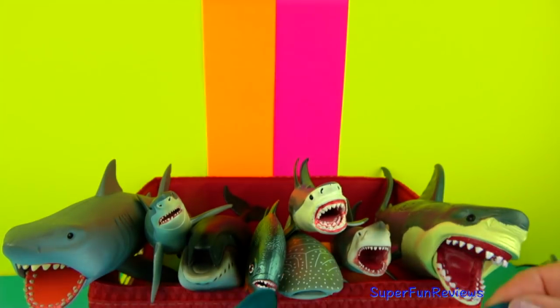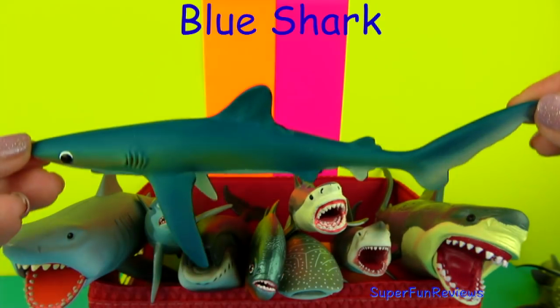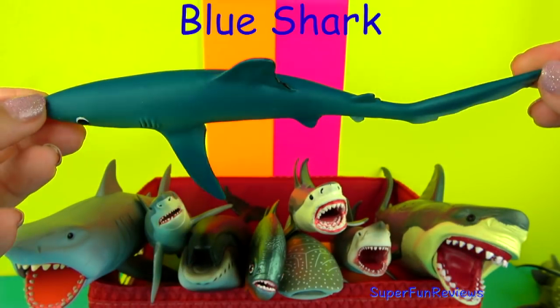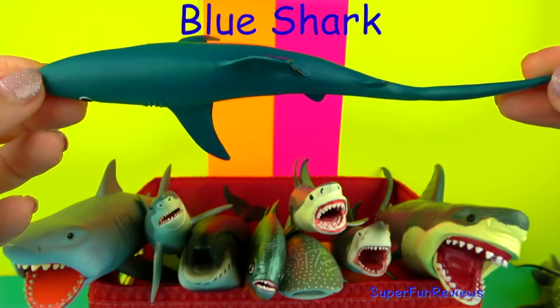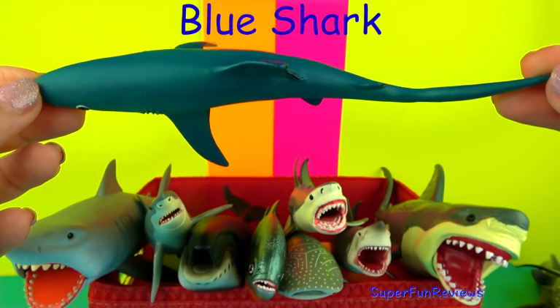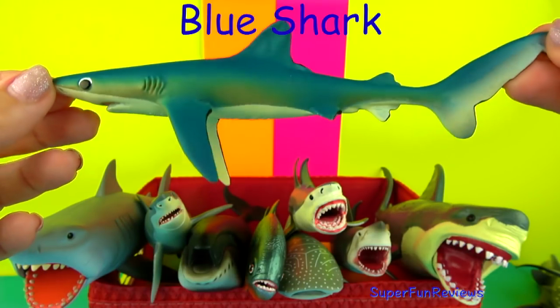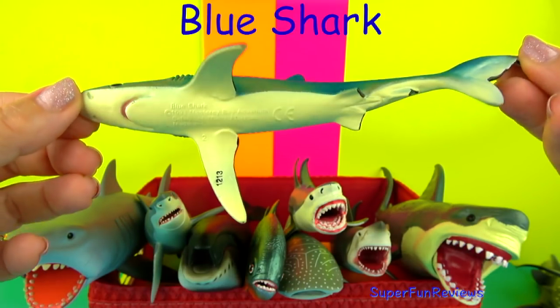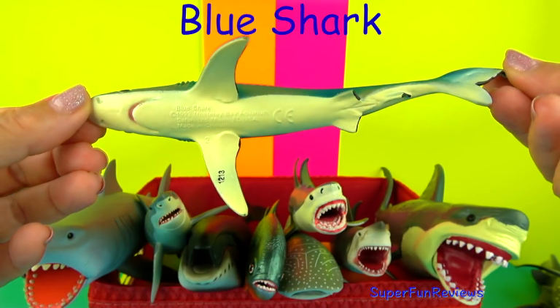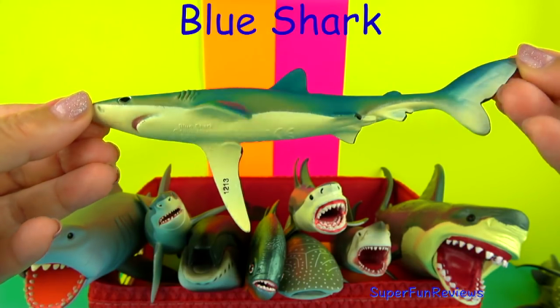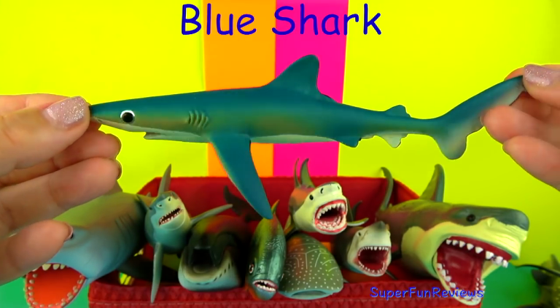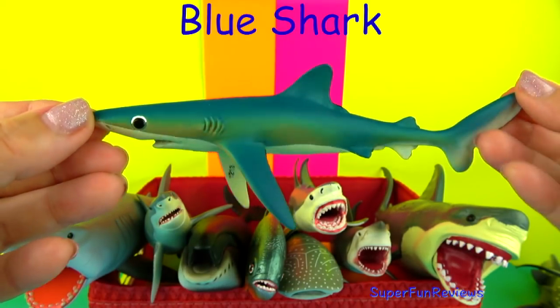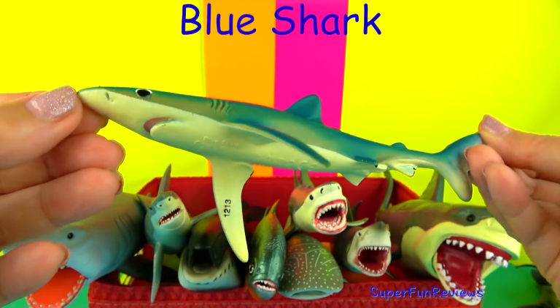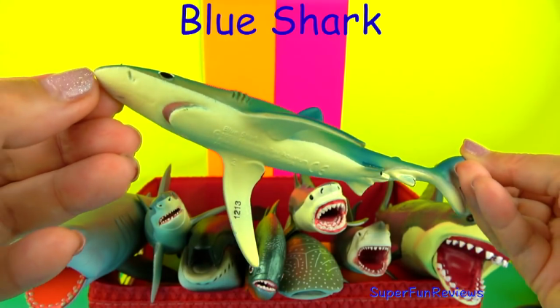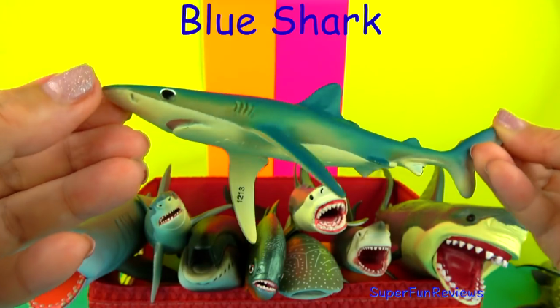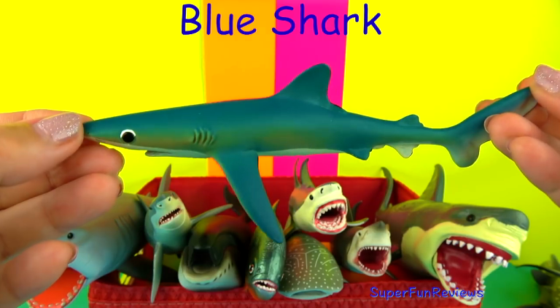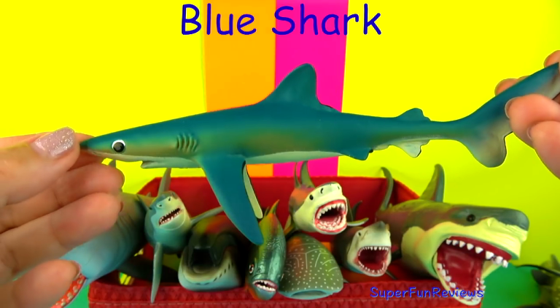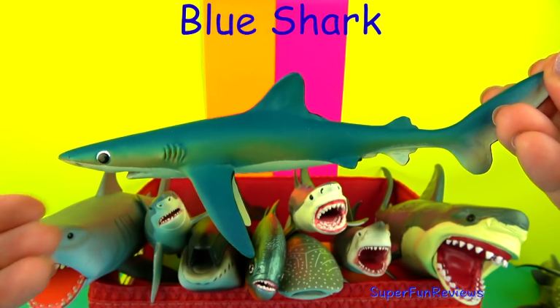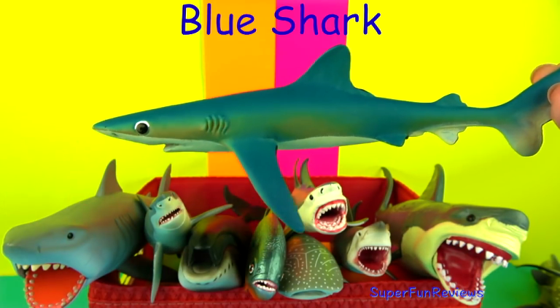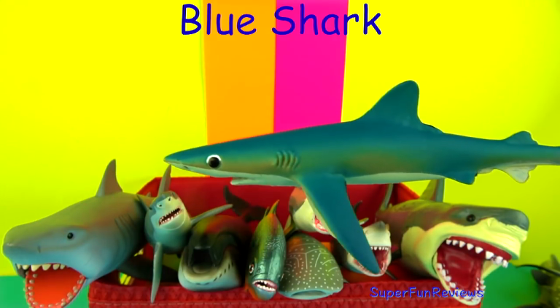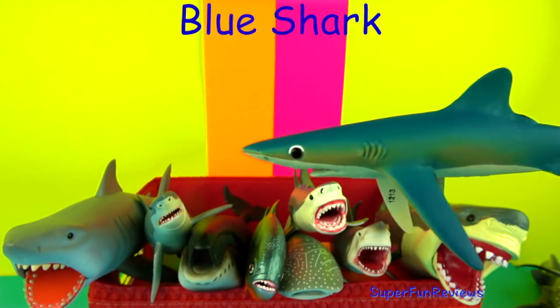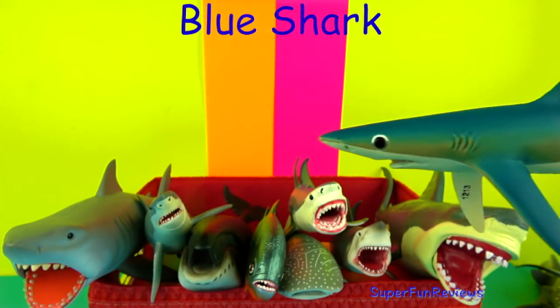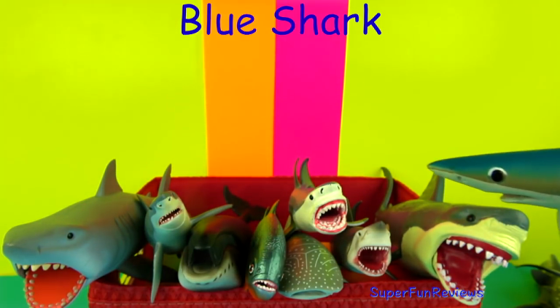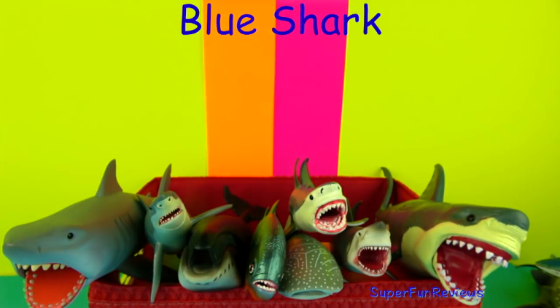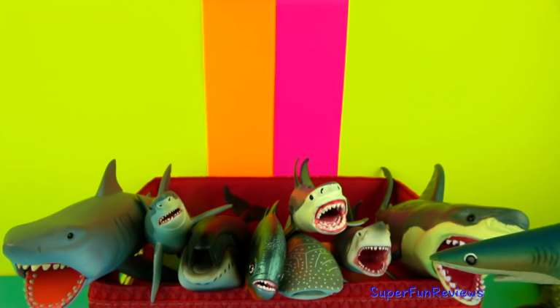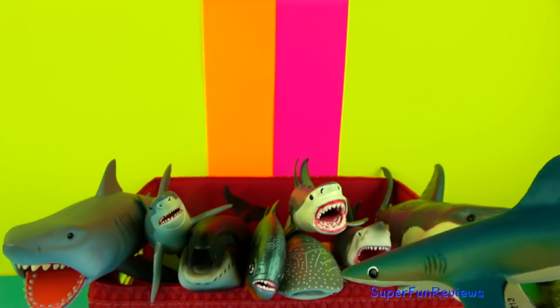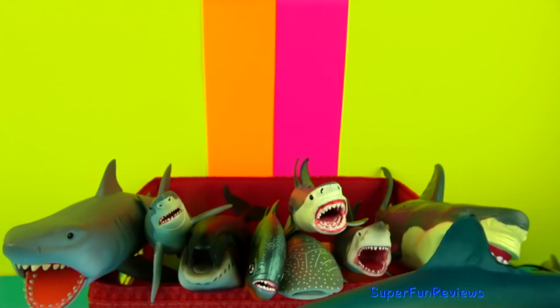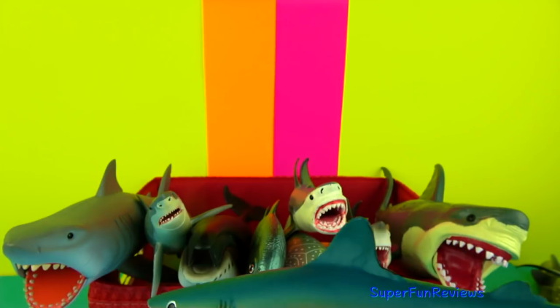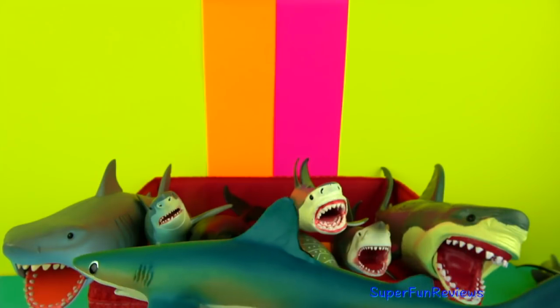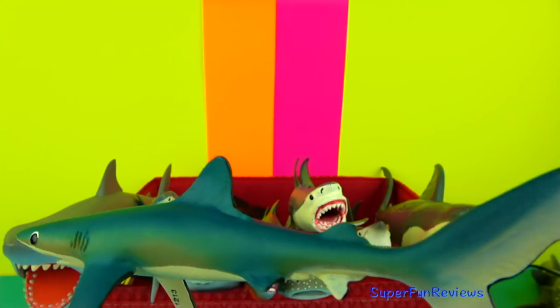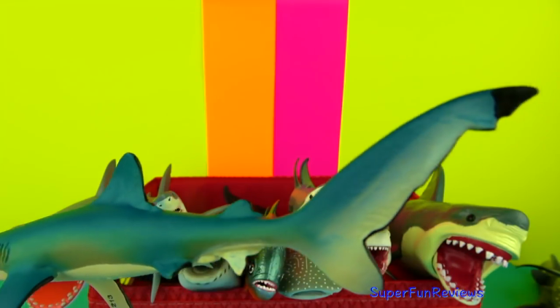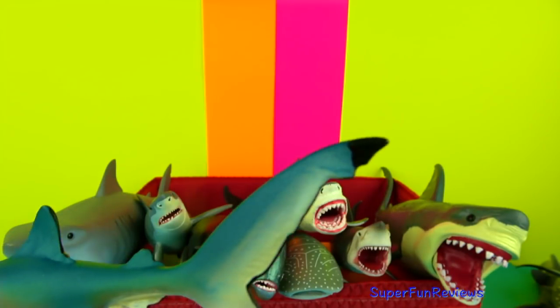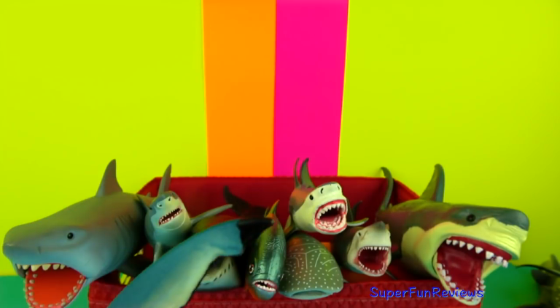The Blue Shark is one of the fastest fish in the sea, with a sleek tapered body that is made for fast swimming and quick turns. The tail fin moves from side to side, propelling the shark along.